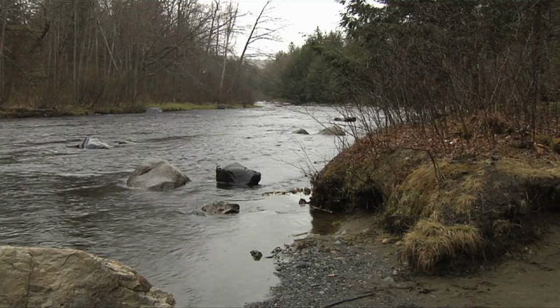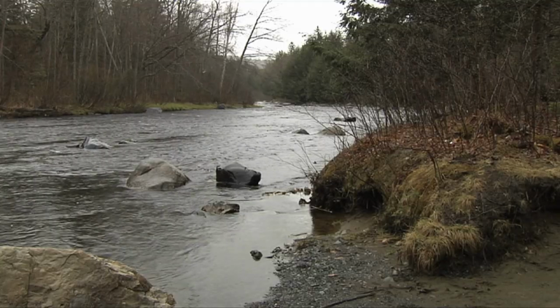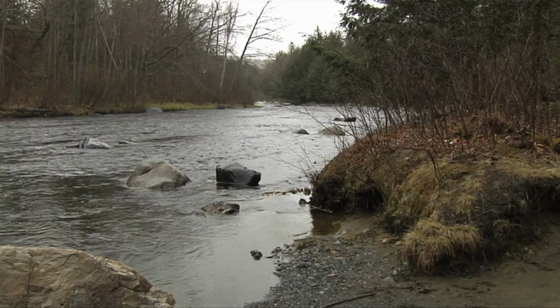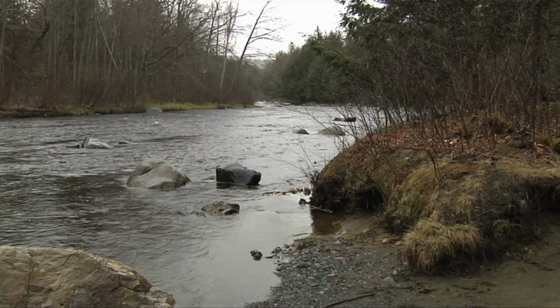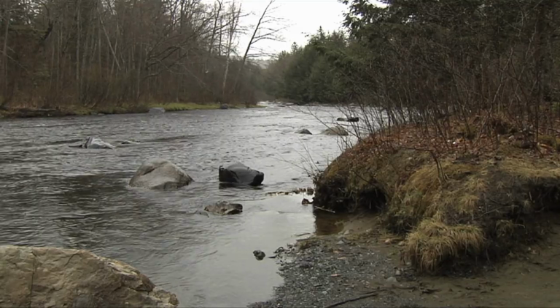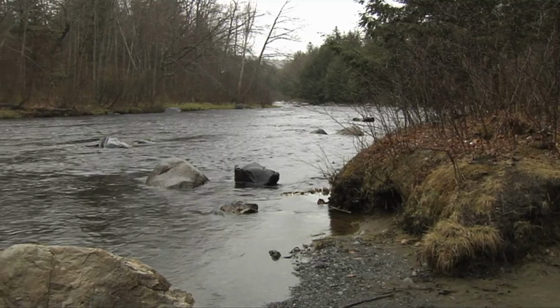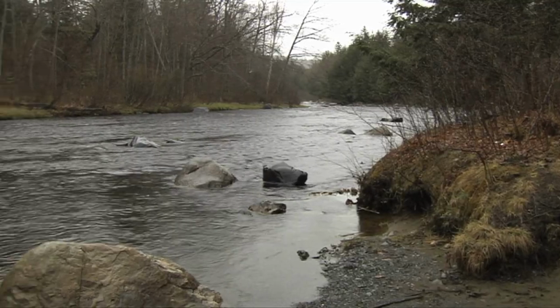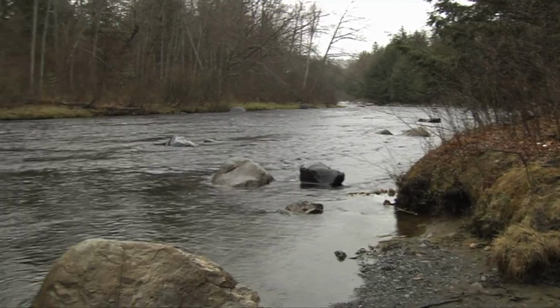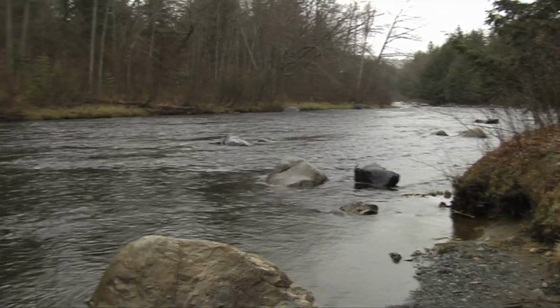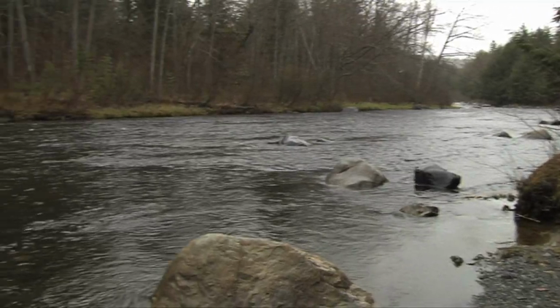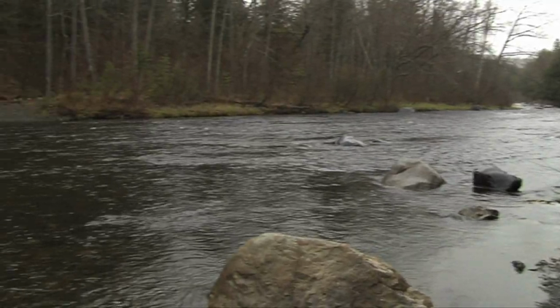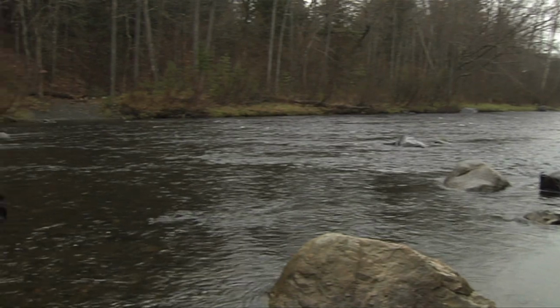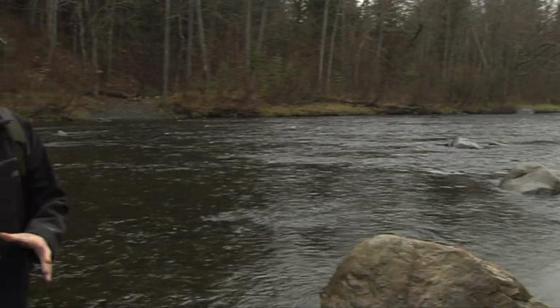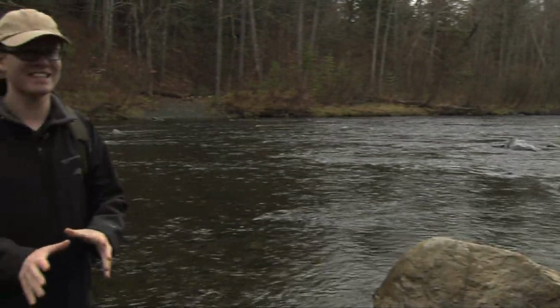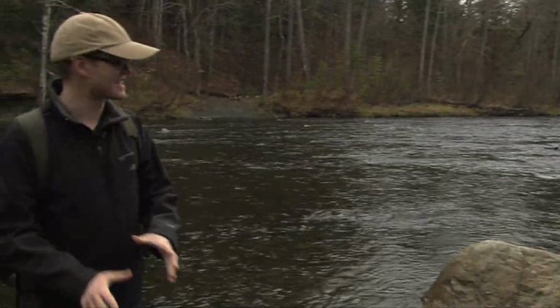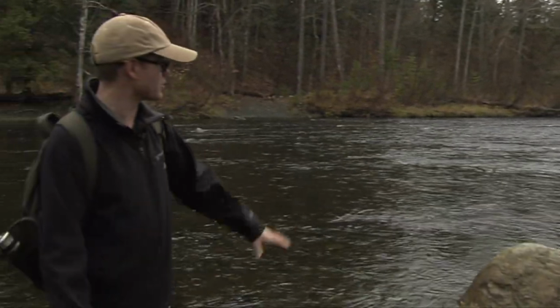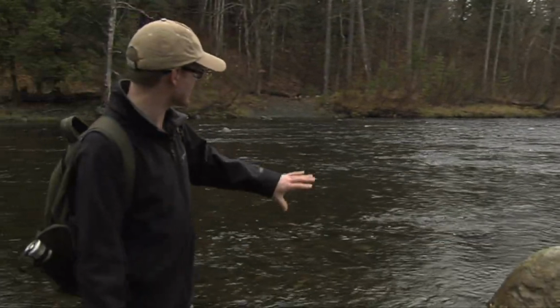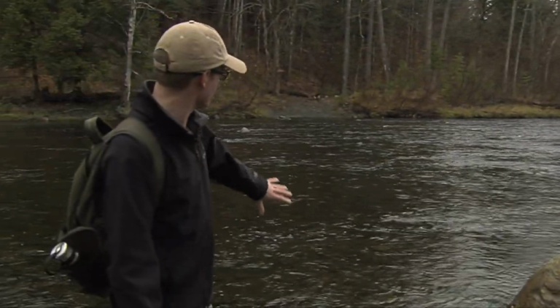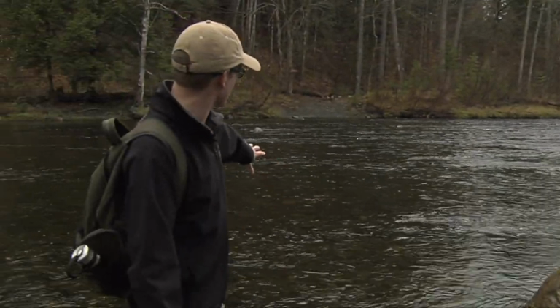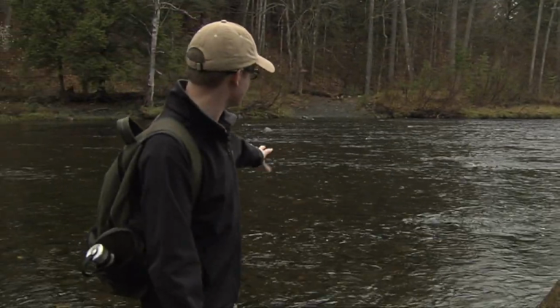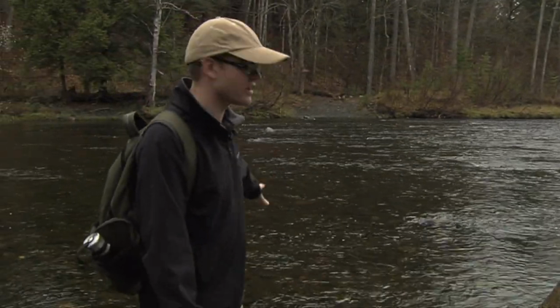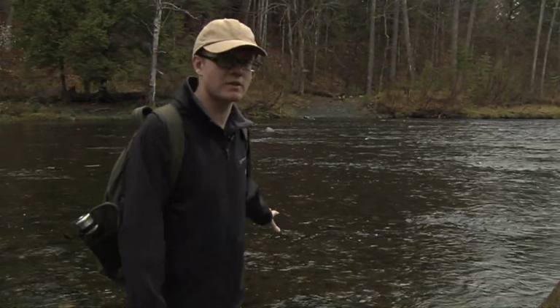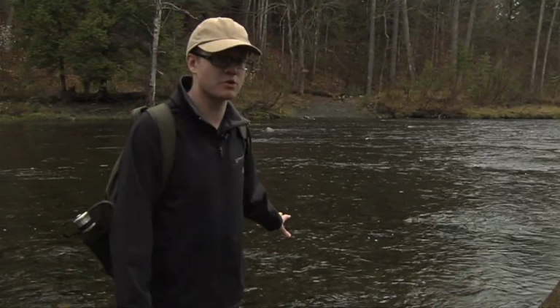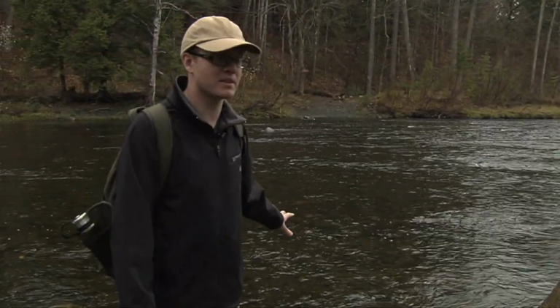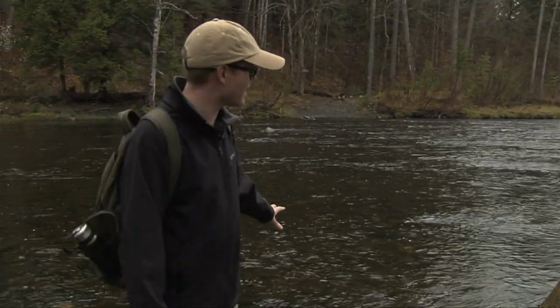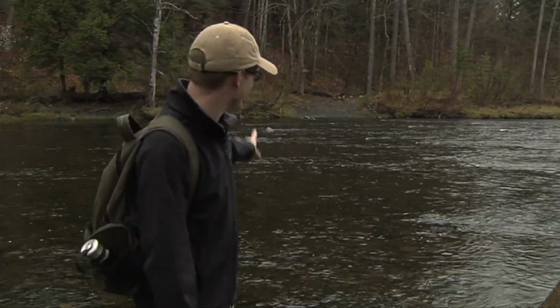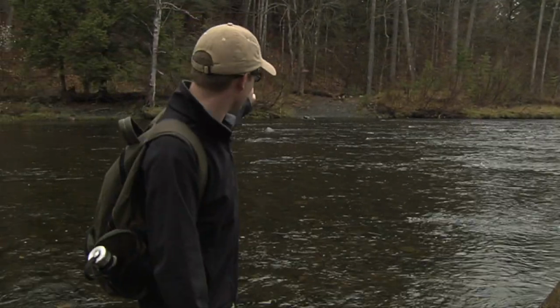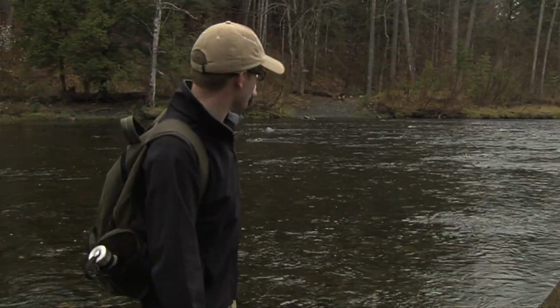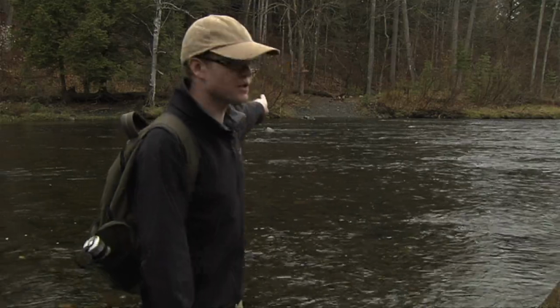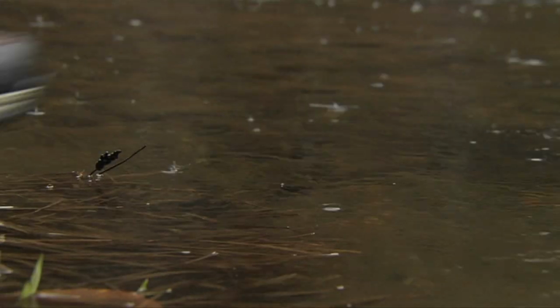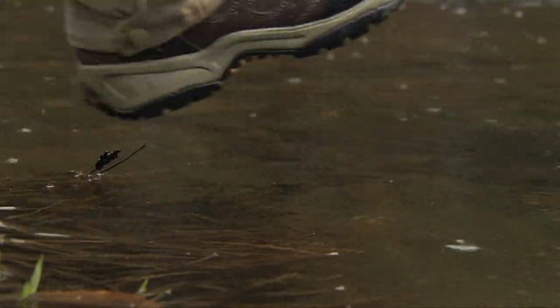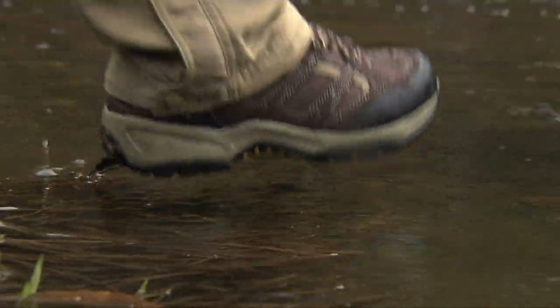Remember the stream I said we were going to have to ford at the beginning of the trailhead? Well, it looks like this is it. We're just going to step right across this. It's not too deep, so it shouldn't be too bad, and the trail continues just on the other side.